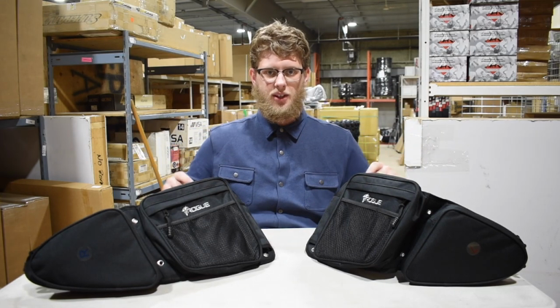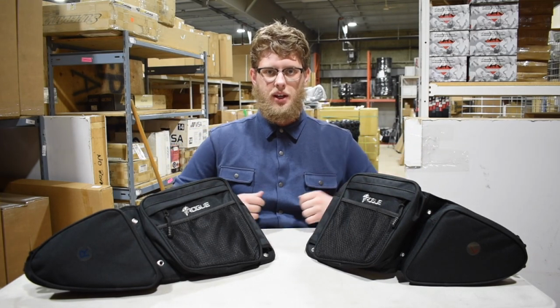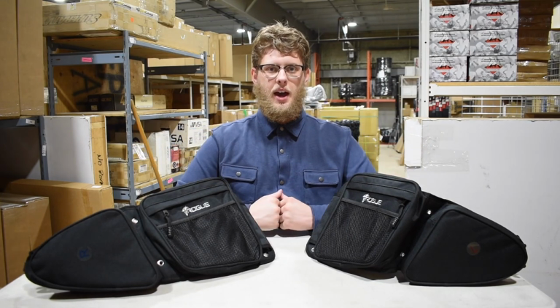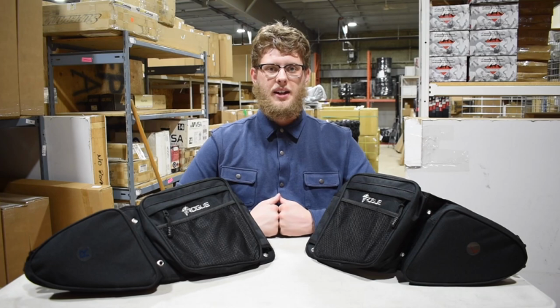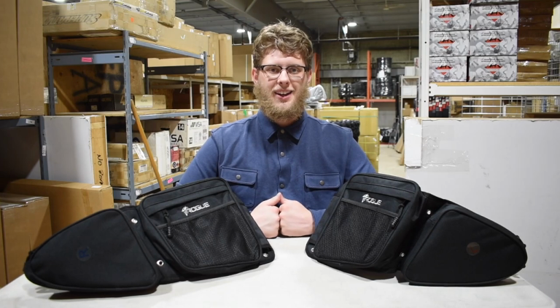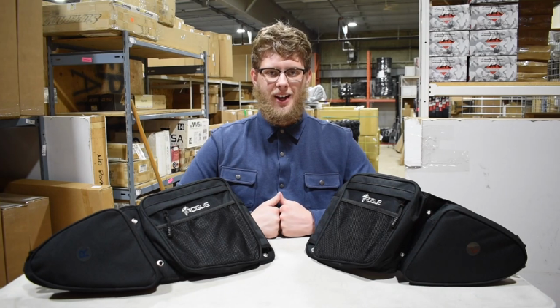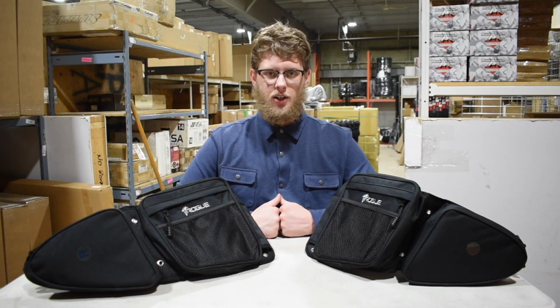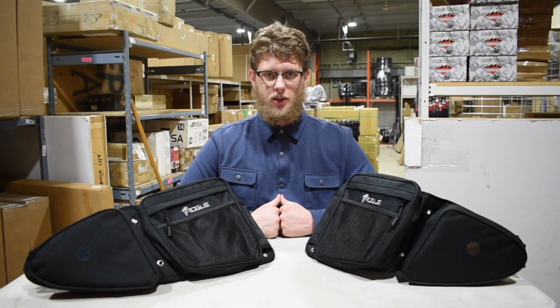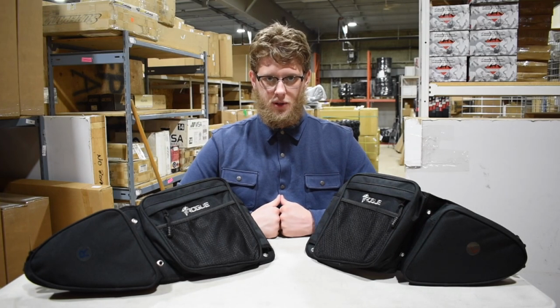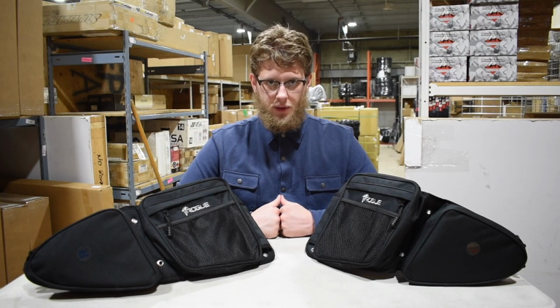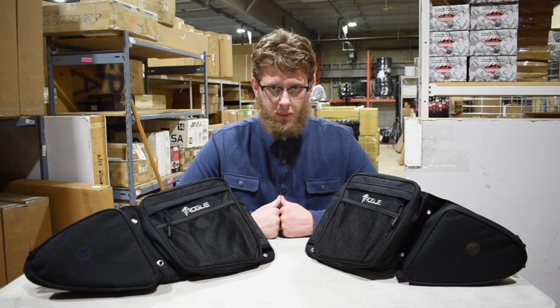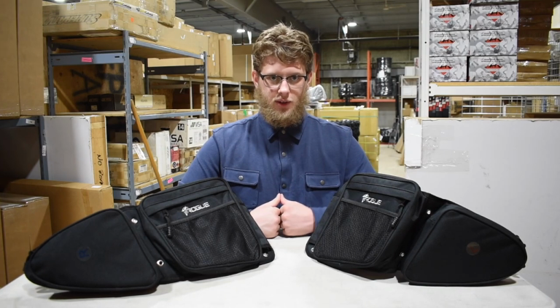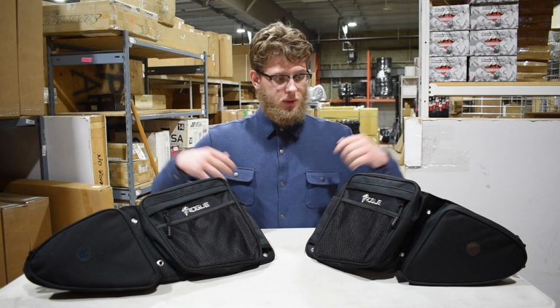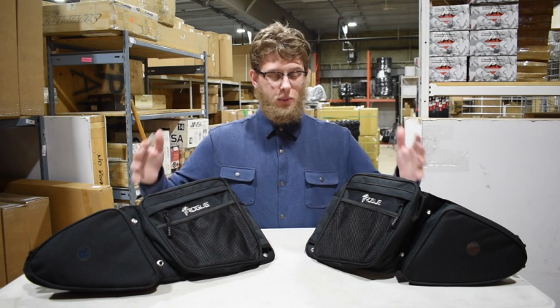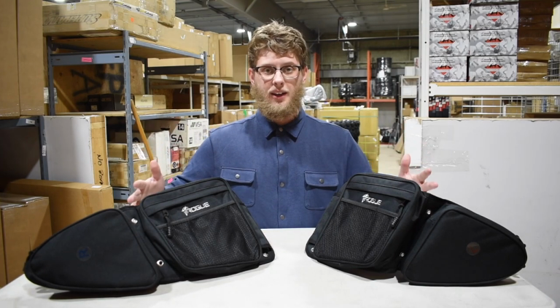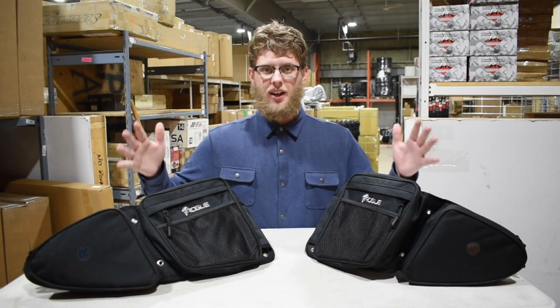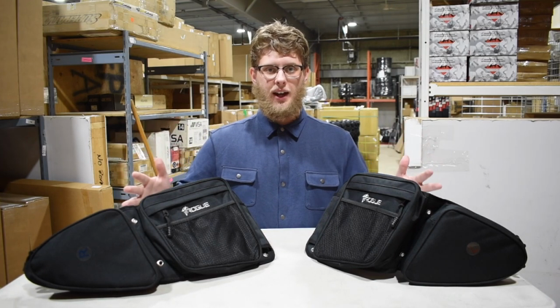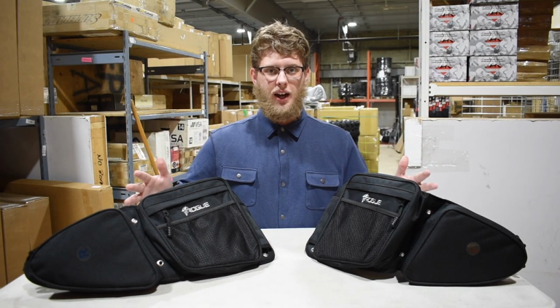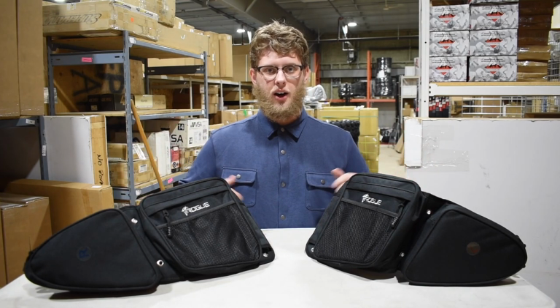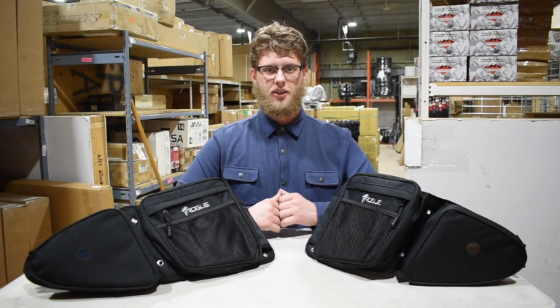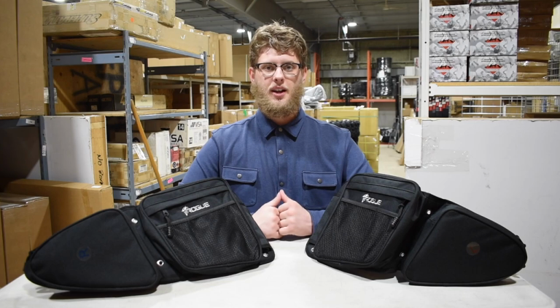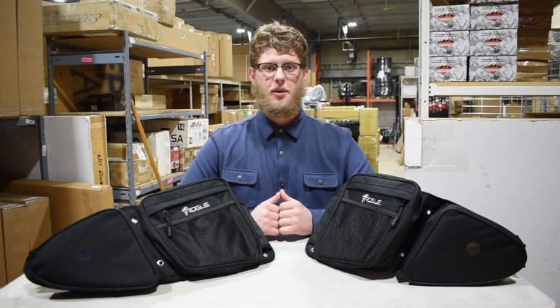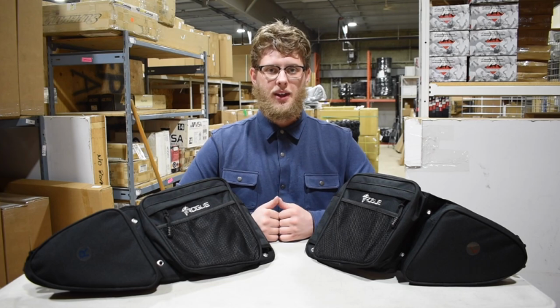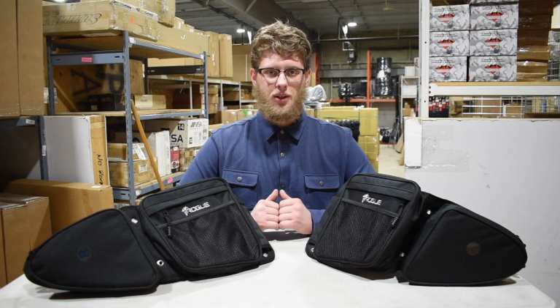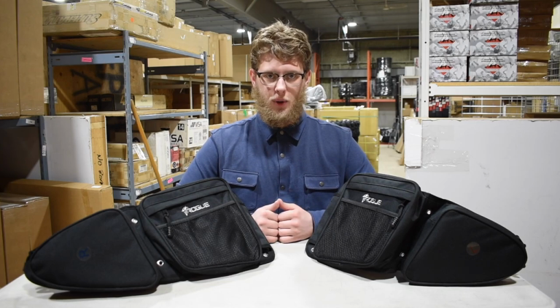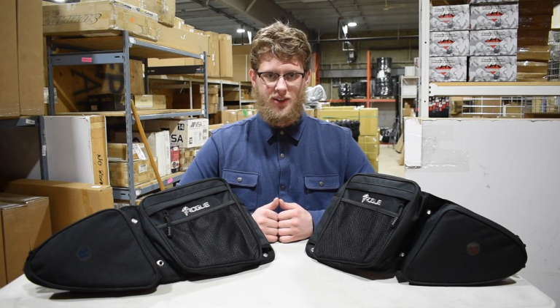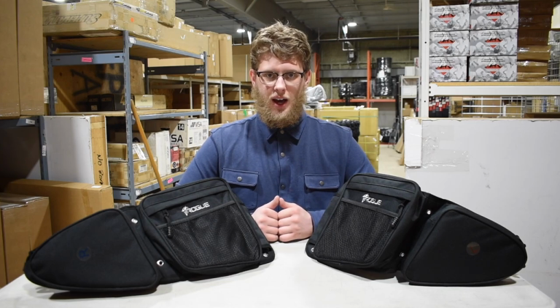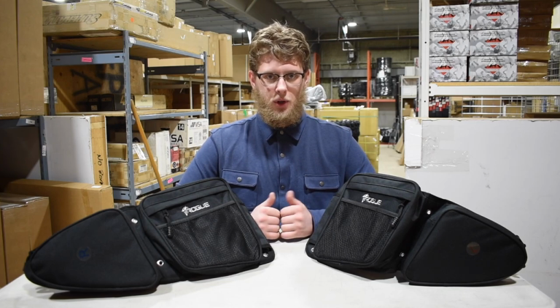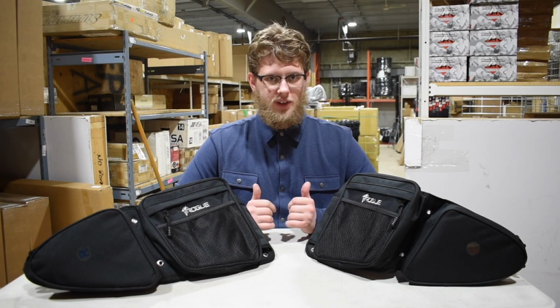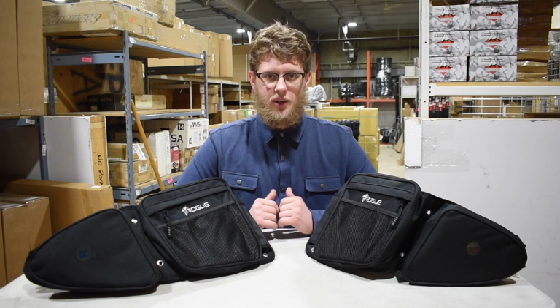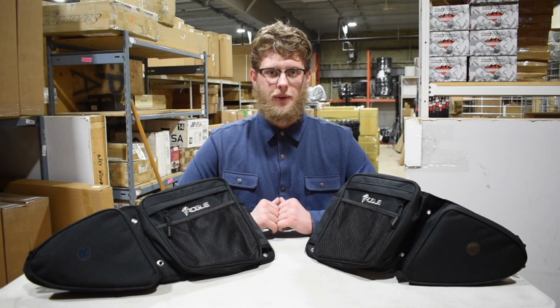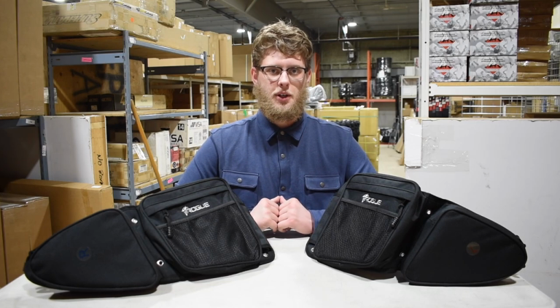These come in at $99 for both of them — so two bags, $99. That's an amazing price. I wouldn't miss out on this if I were you.